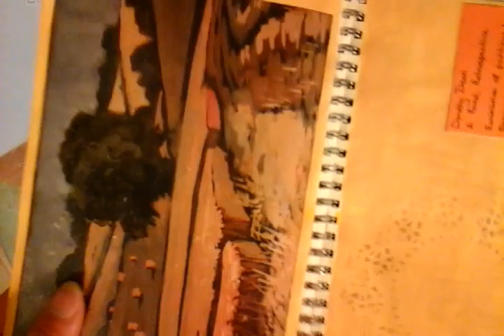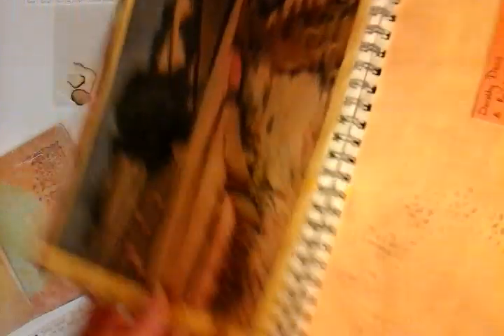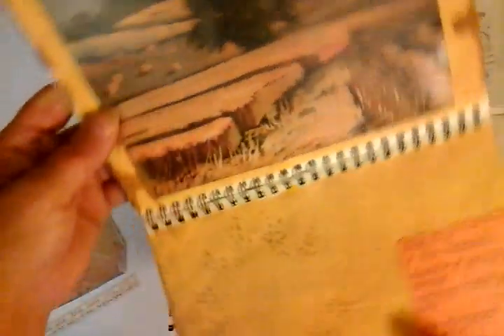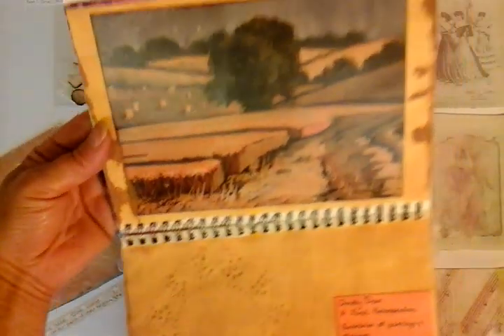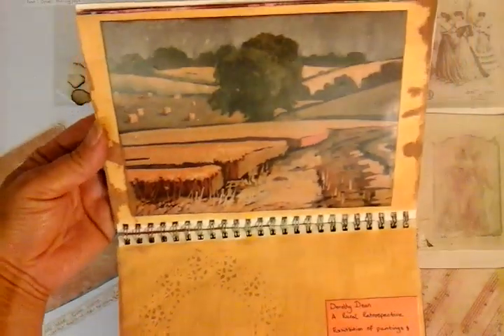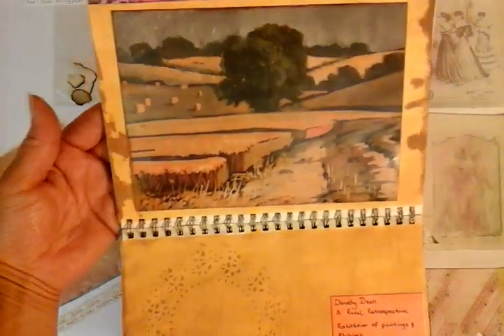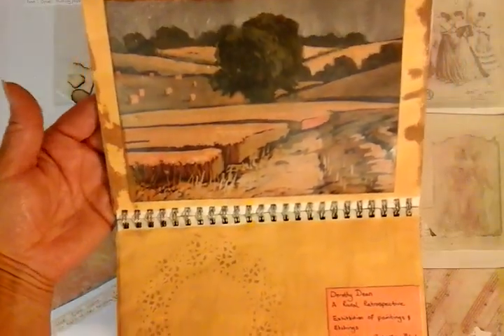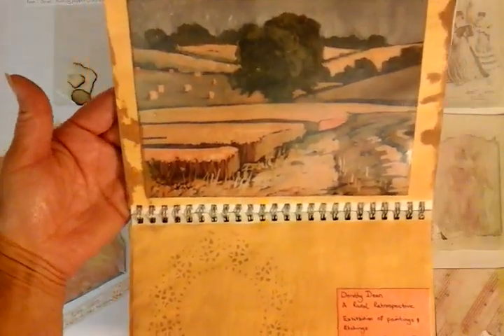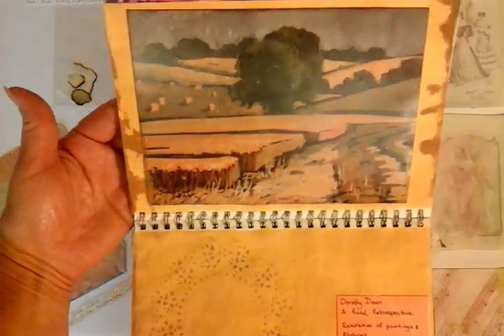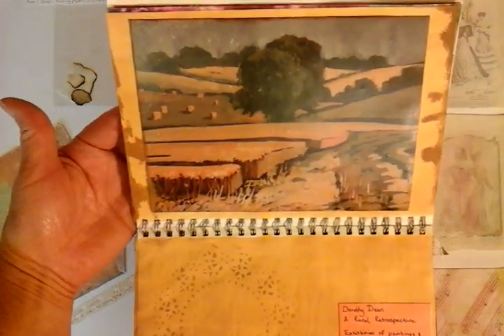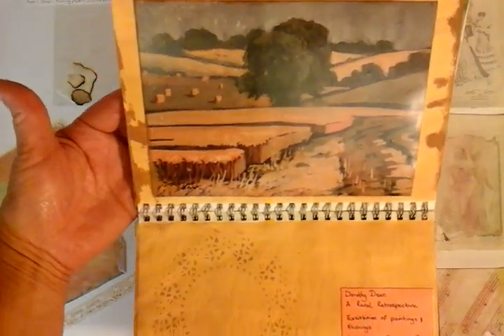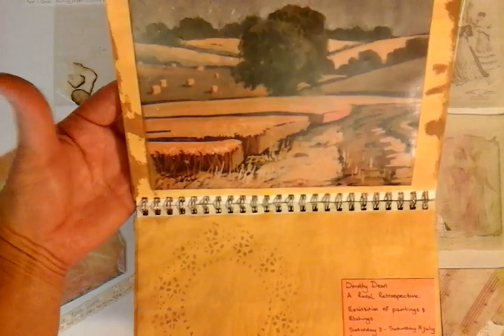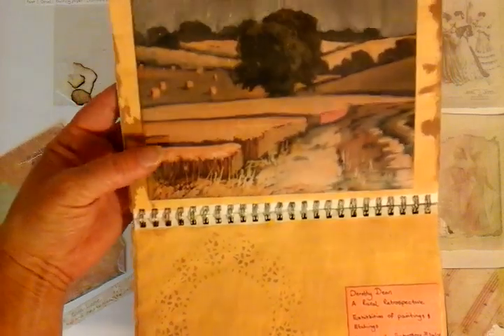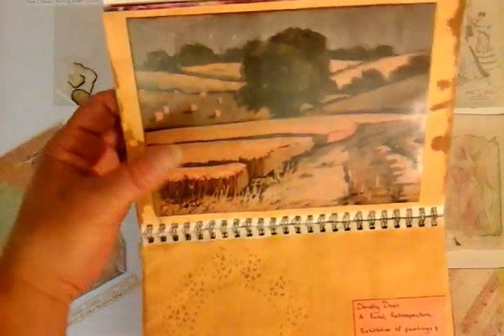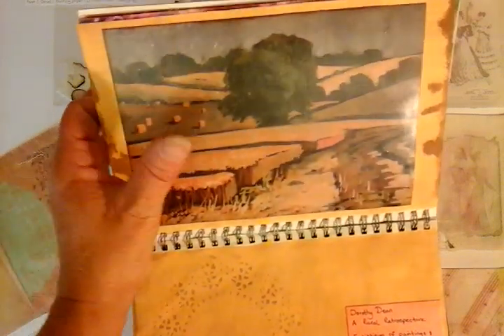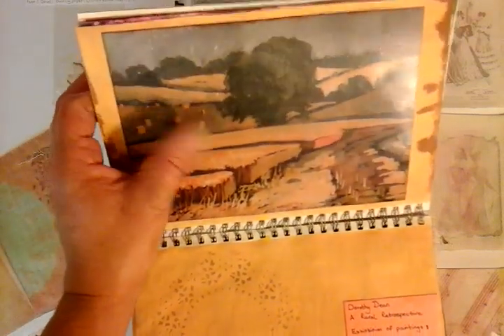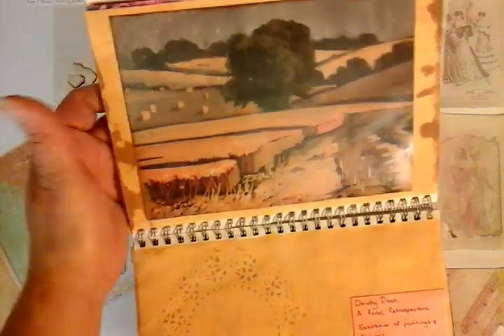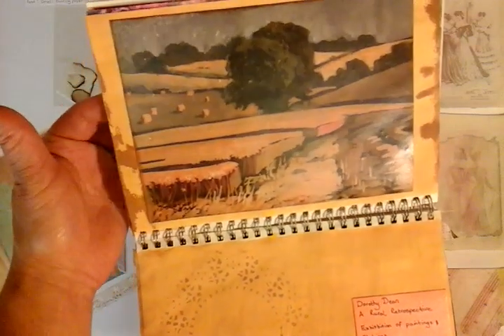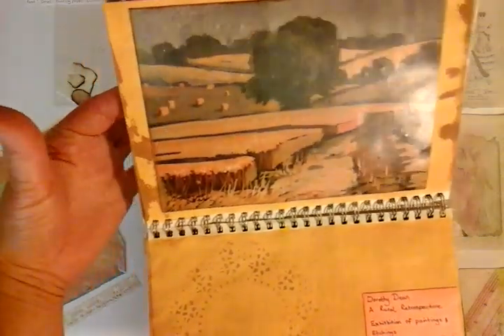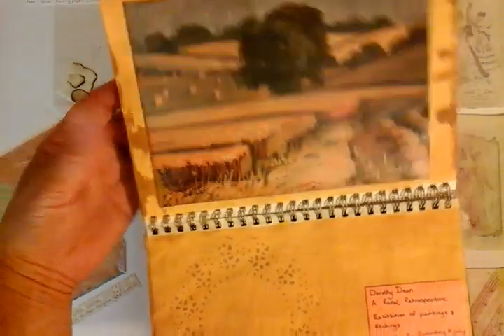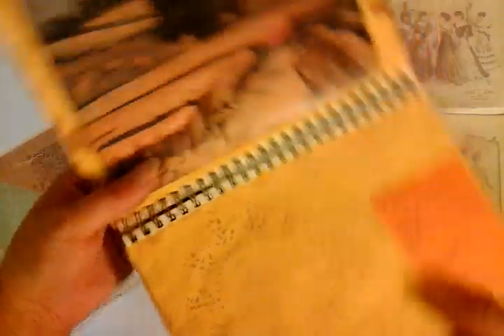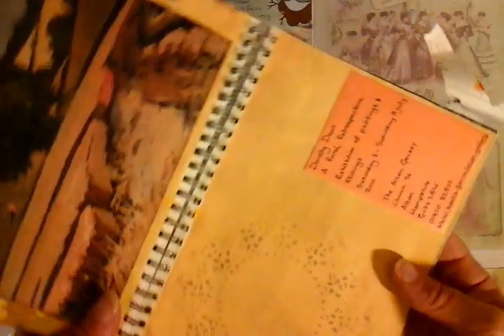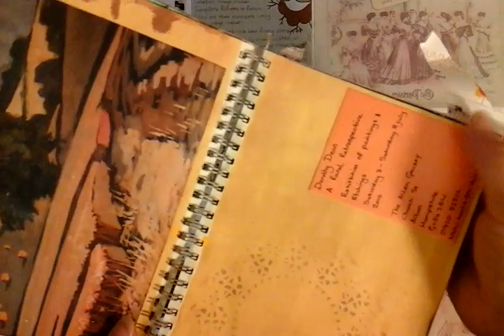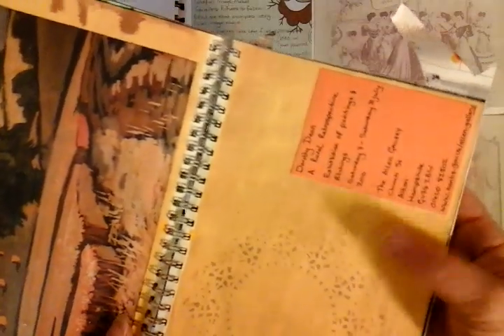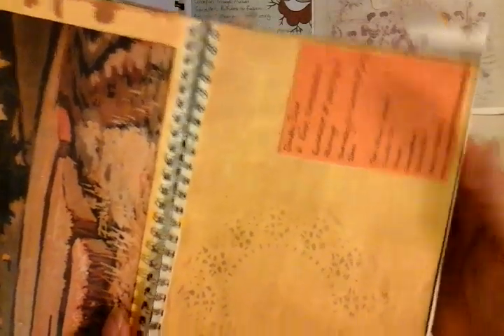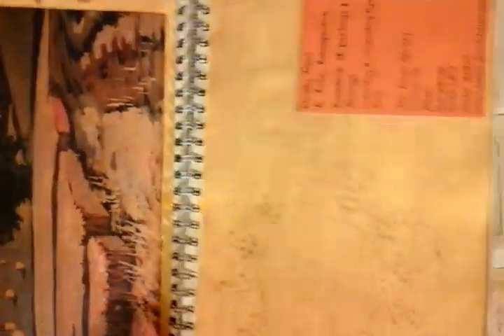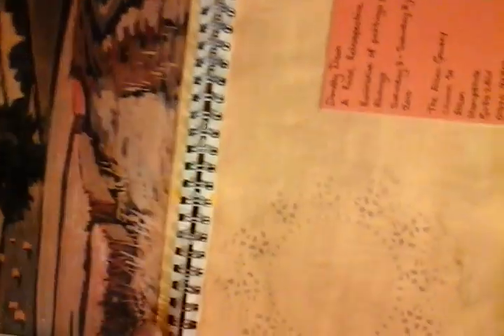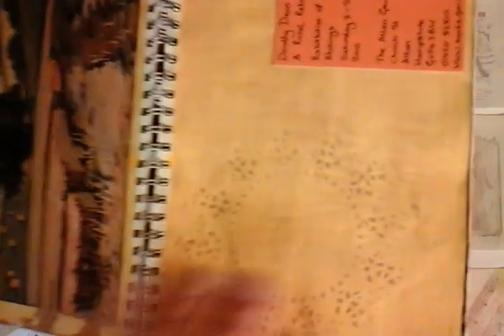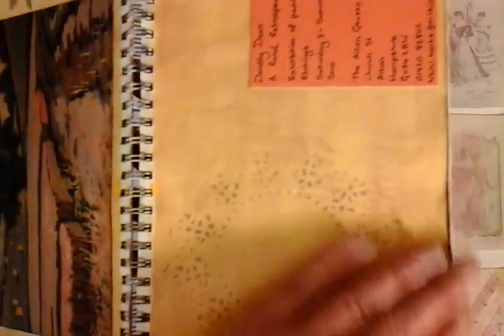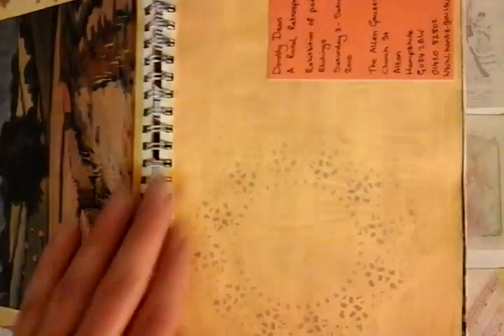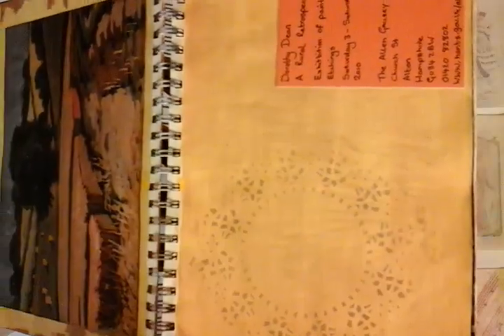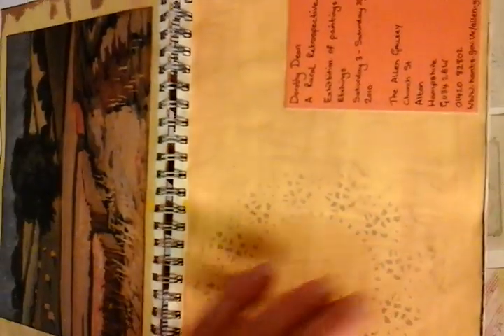Sometimes if I find inspiration when I'm going out to art galleries, I might buy a postcard and then do a little bit of information about what I saw. I was practicing here with a doily.